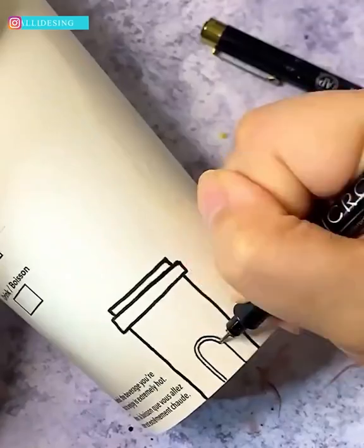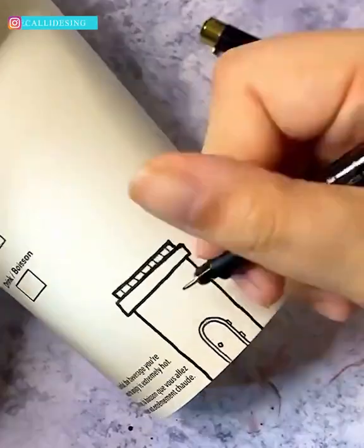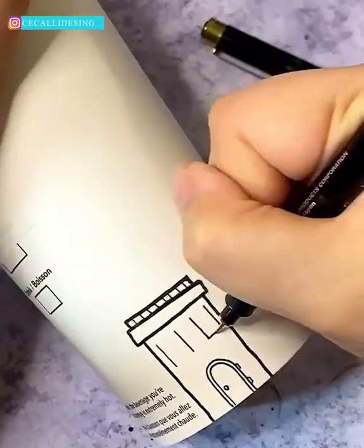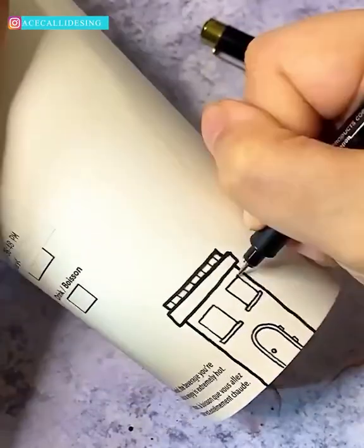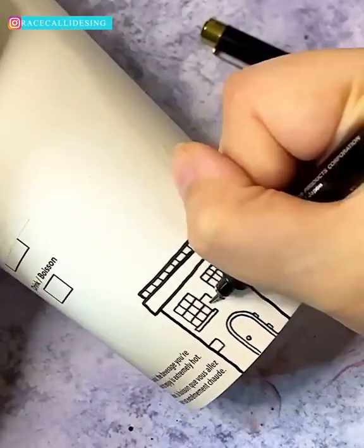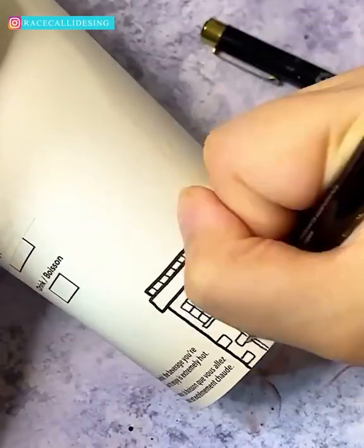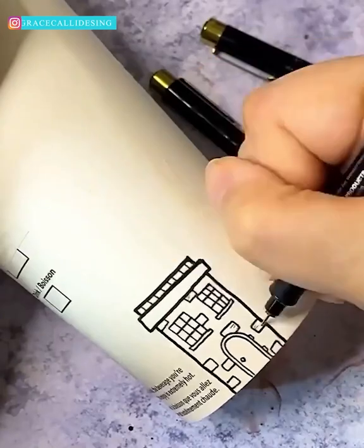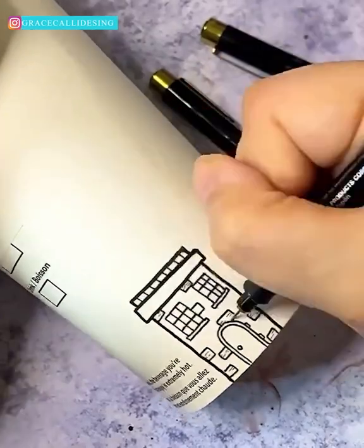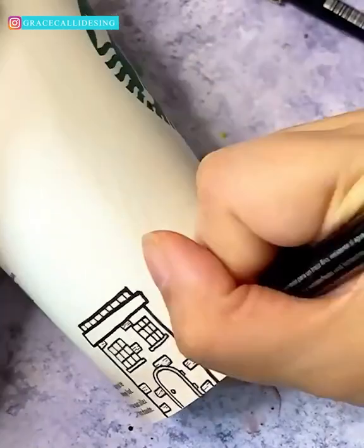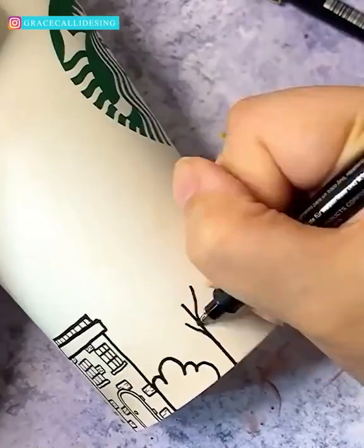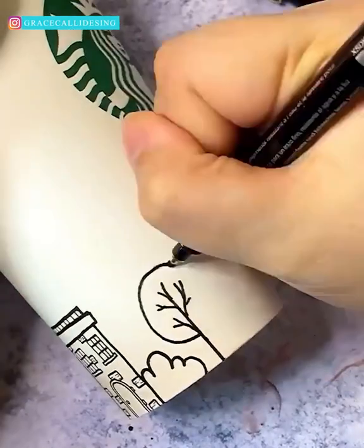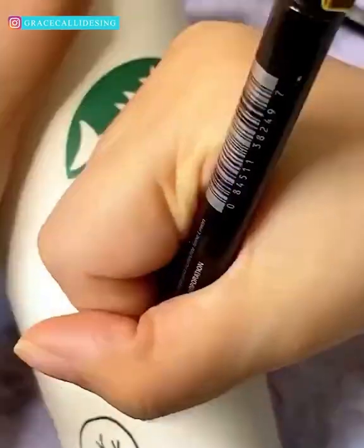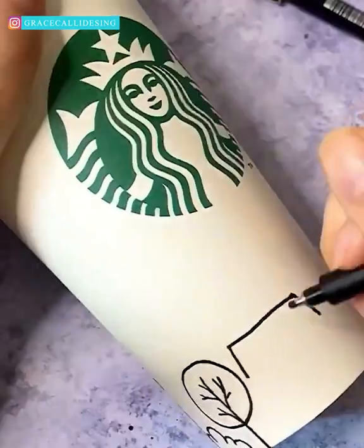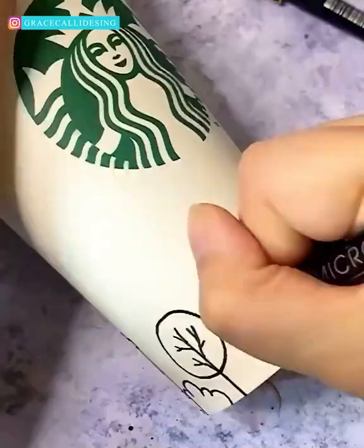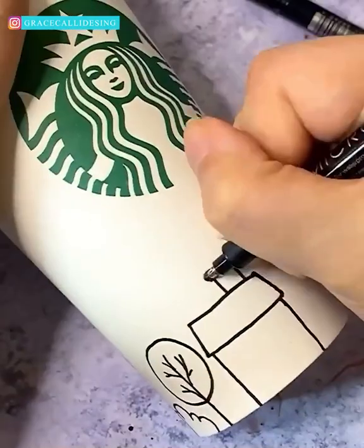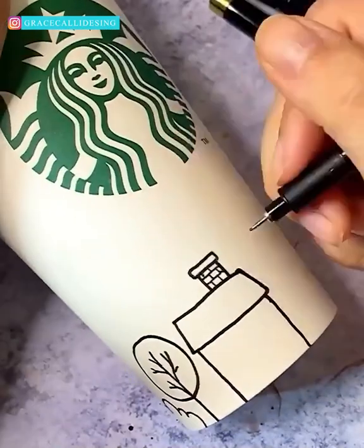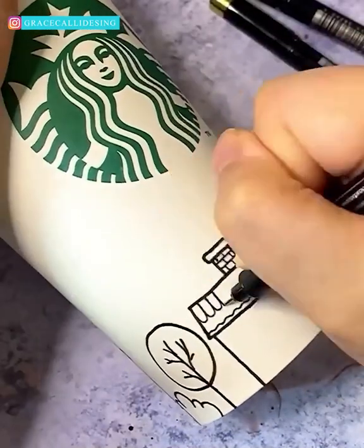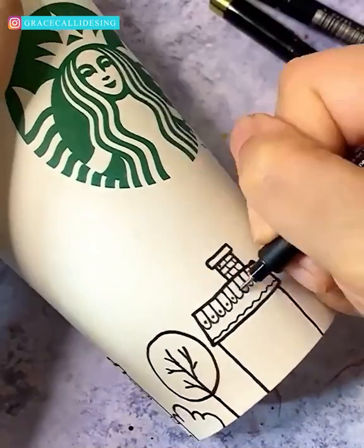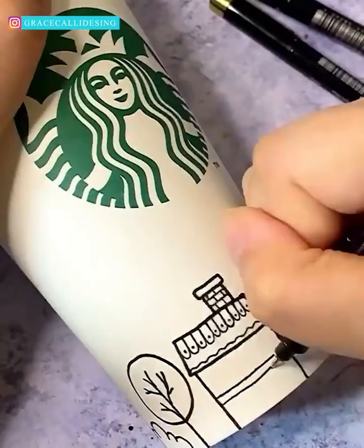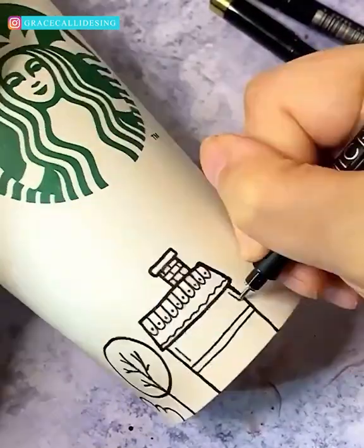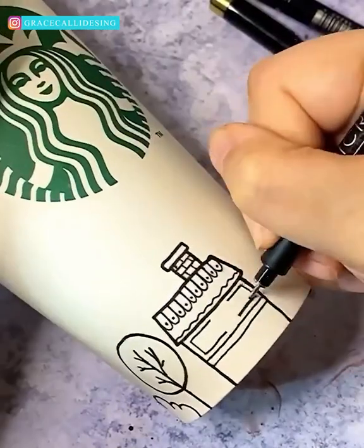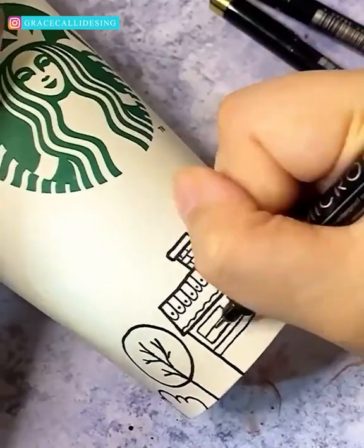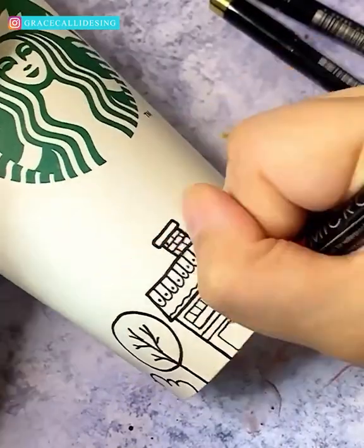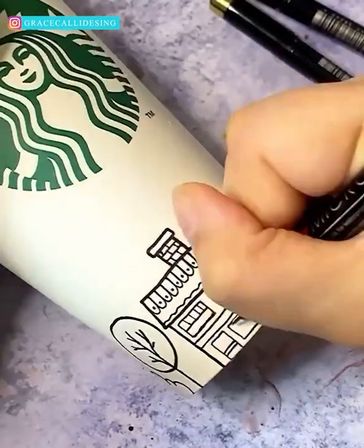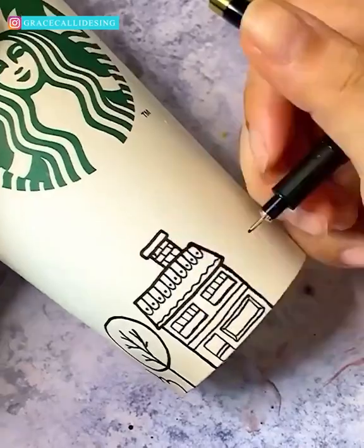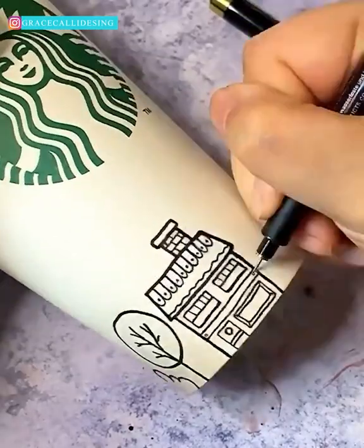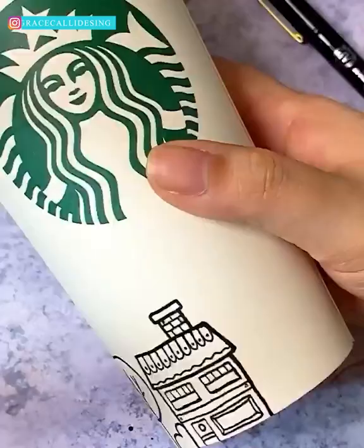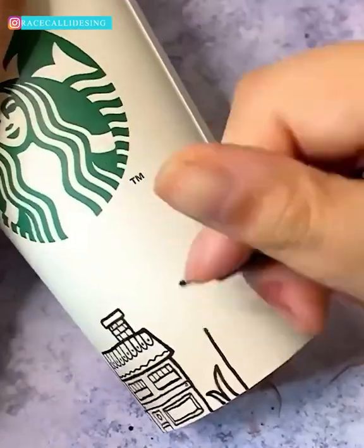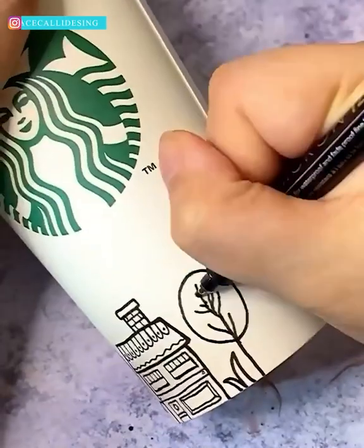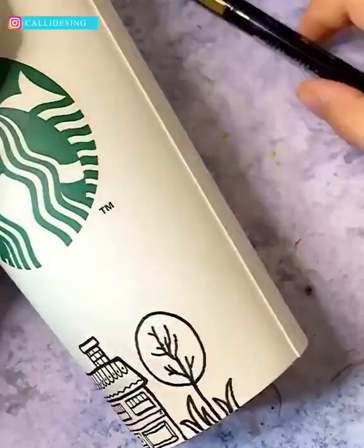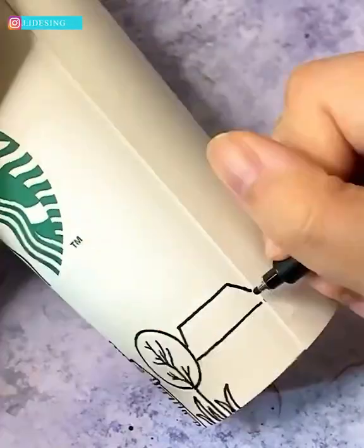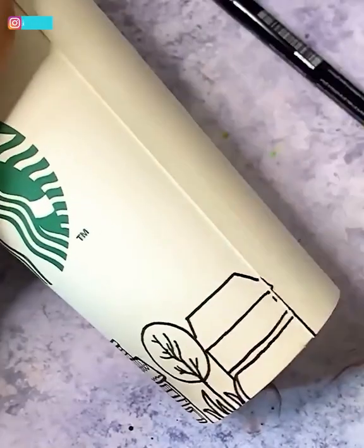The next time you drink a Starbucks coffee, make sure to use the cup for doodling purposes. You may be inspired so much that you end up drawing a whole town.